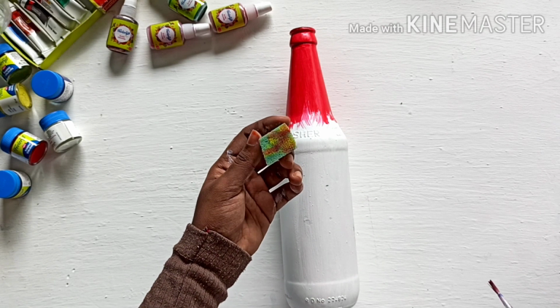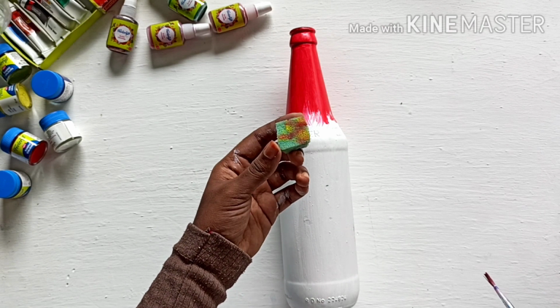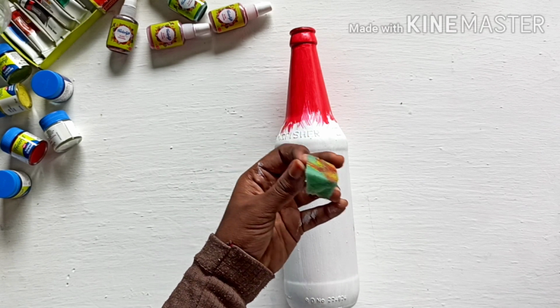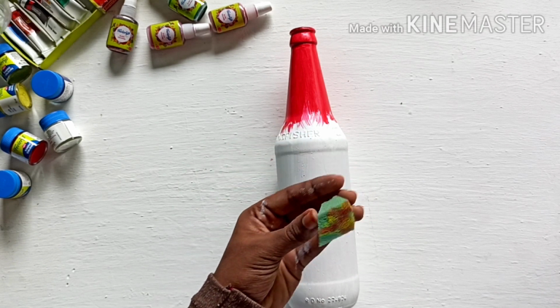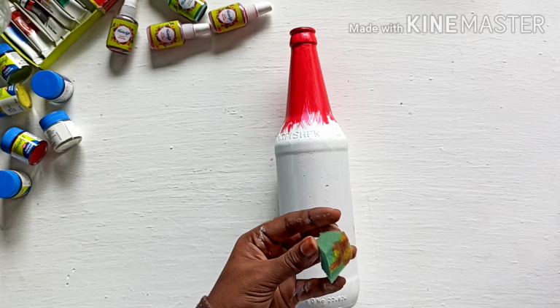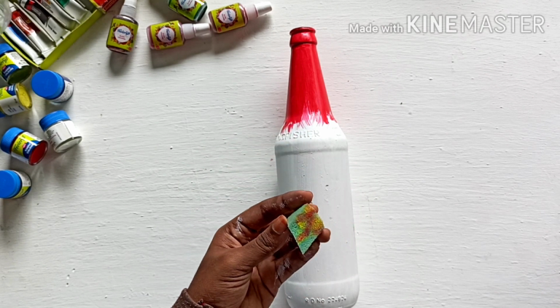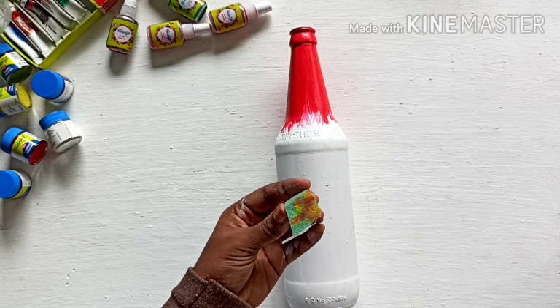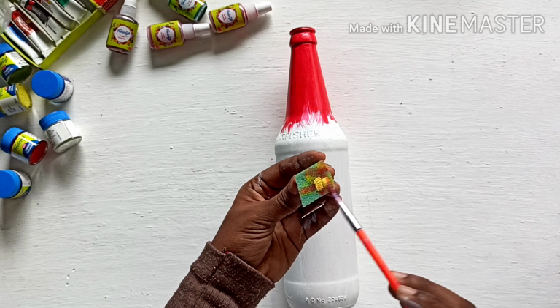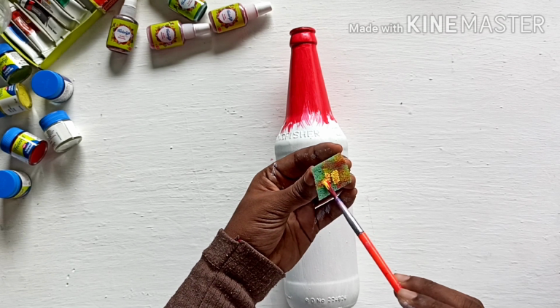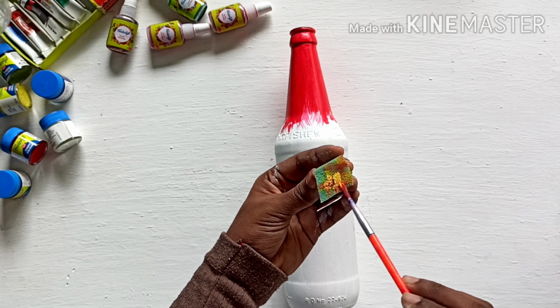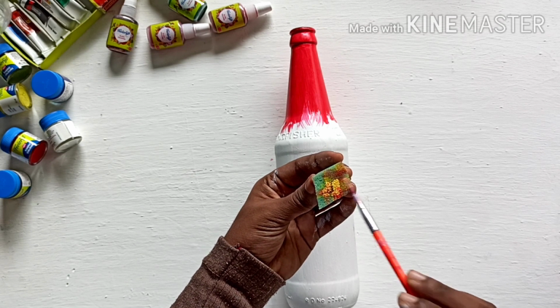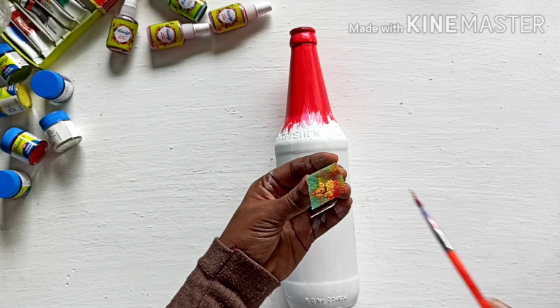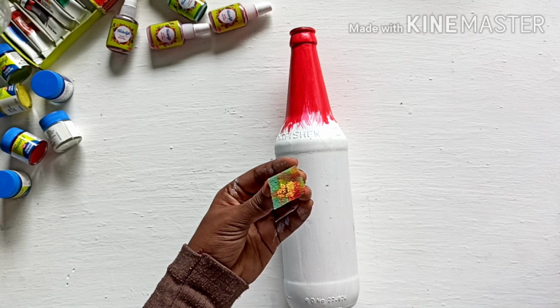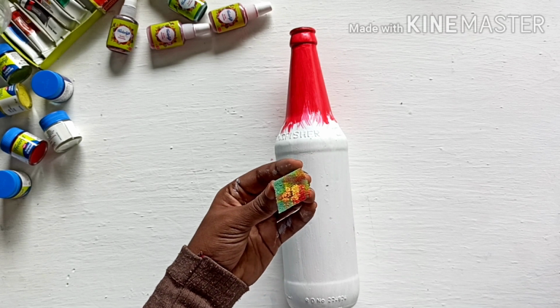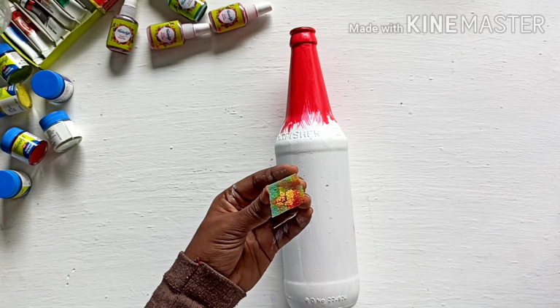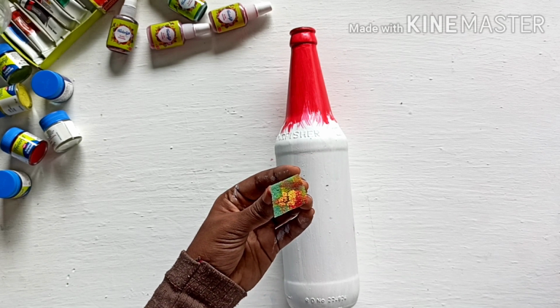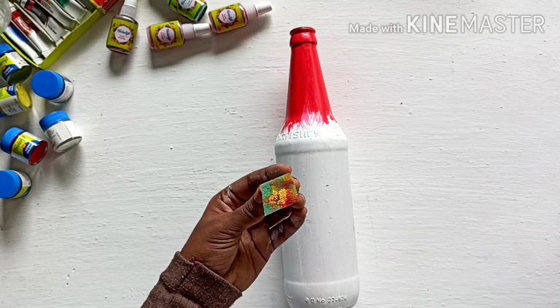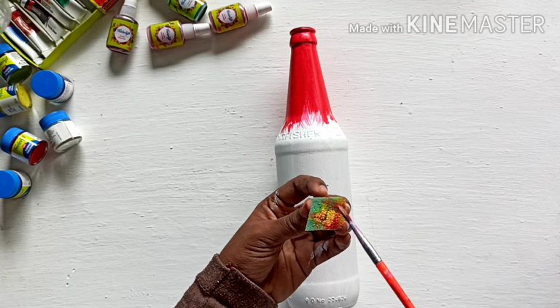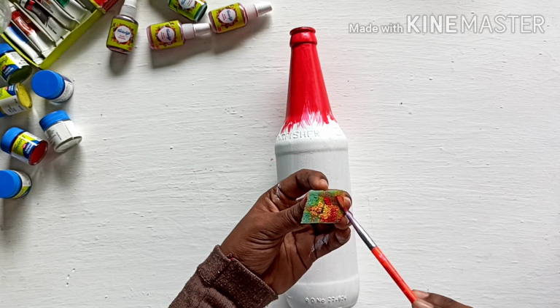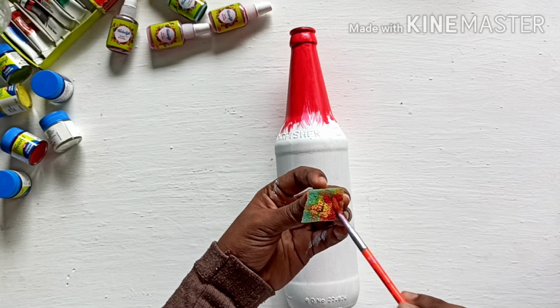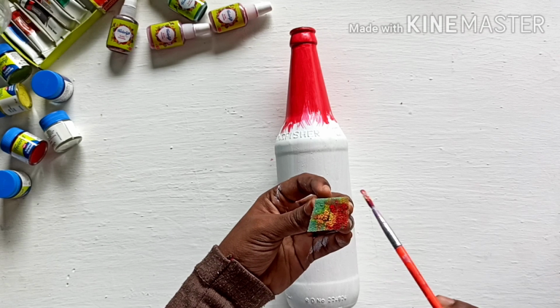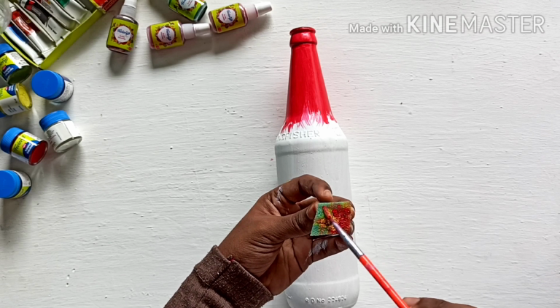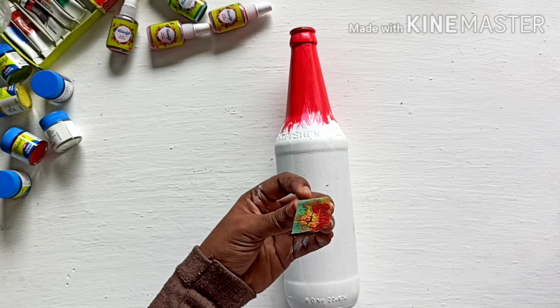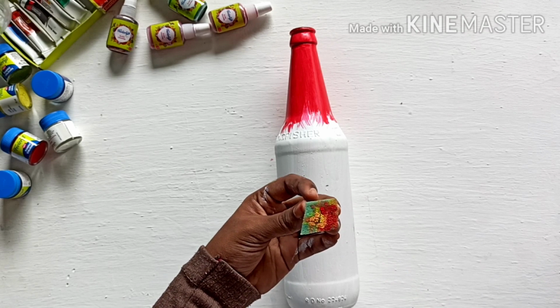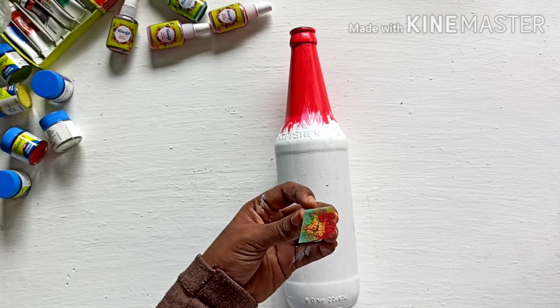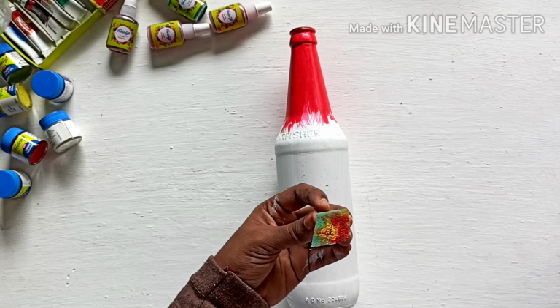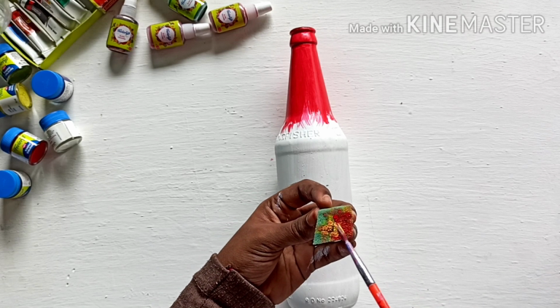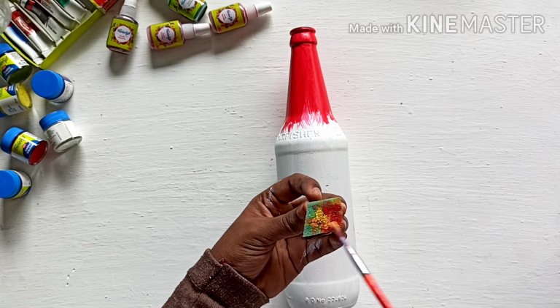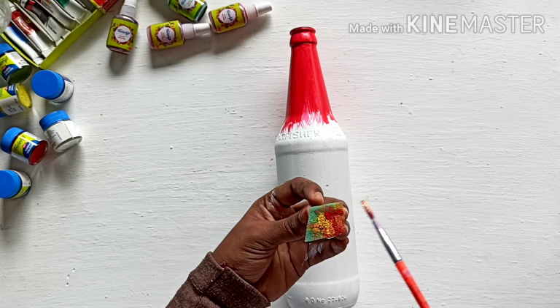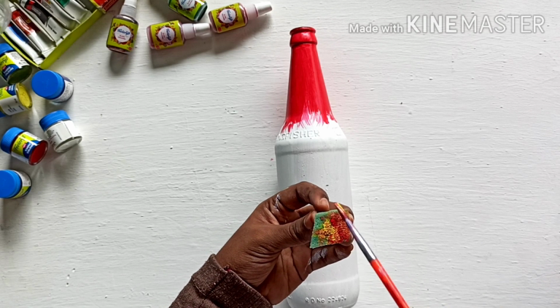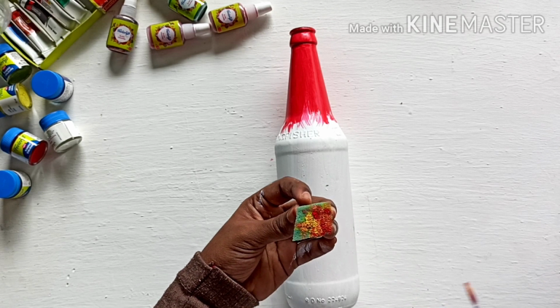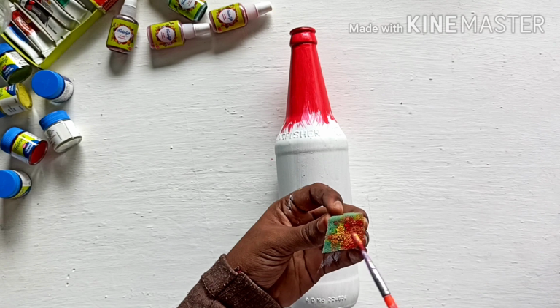Now we put a sponge piece on the top. We put a little red. Now we put the red paint on the bottom of the sponge.